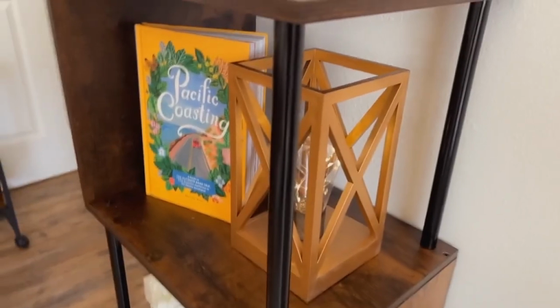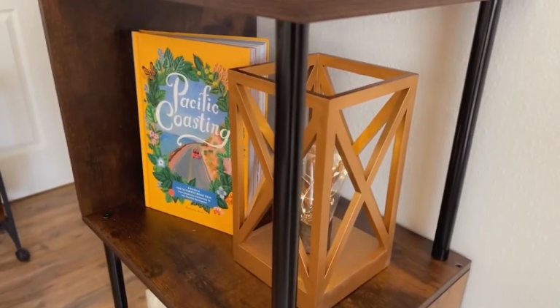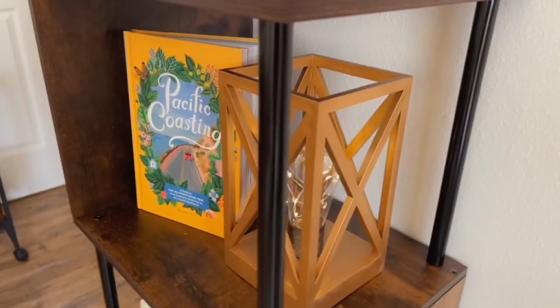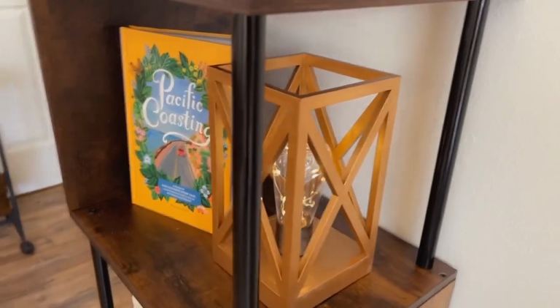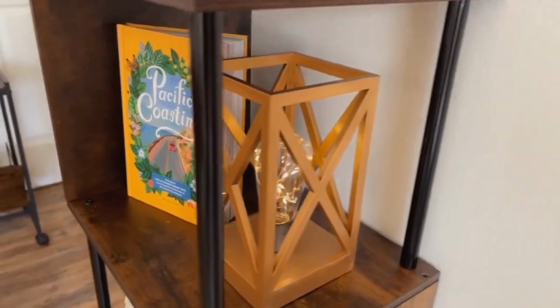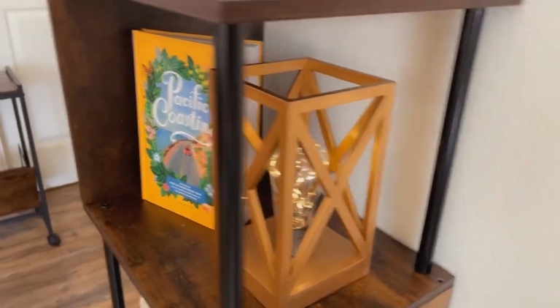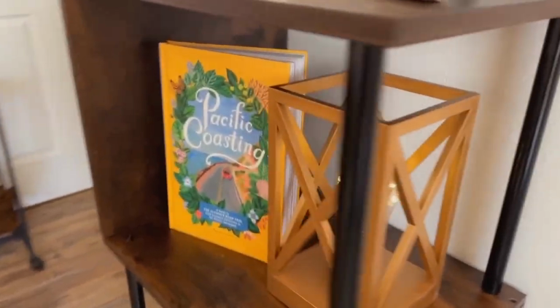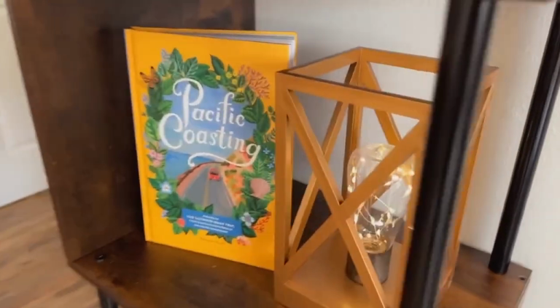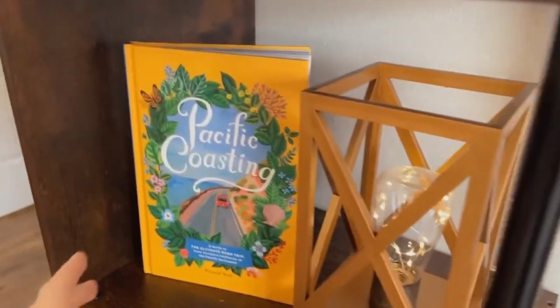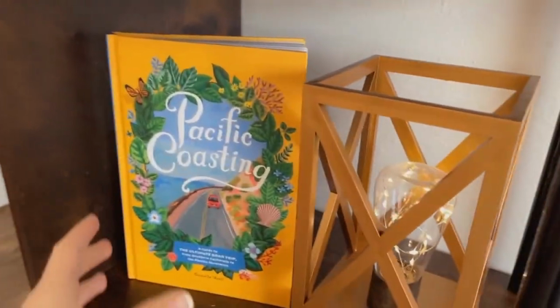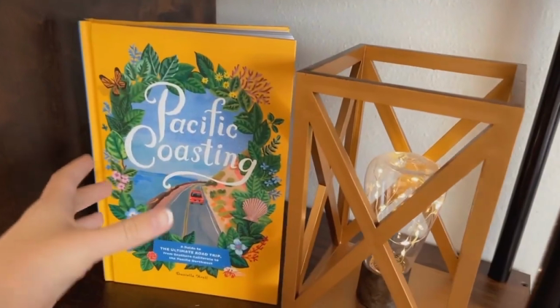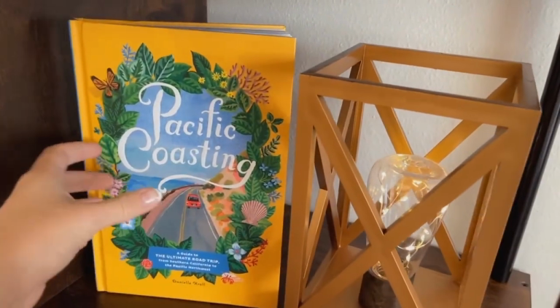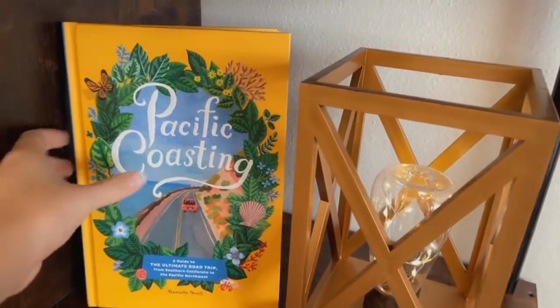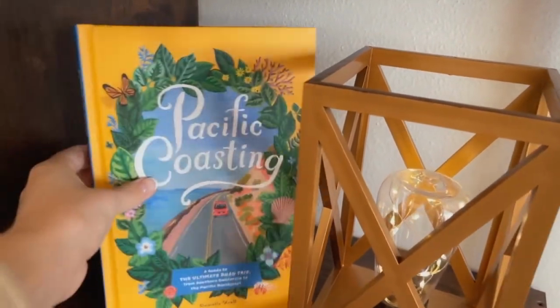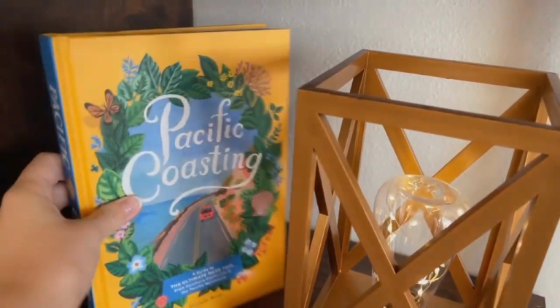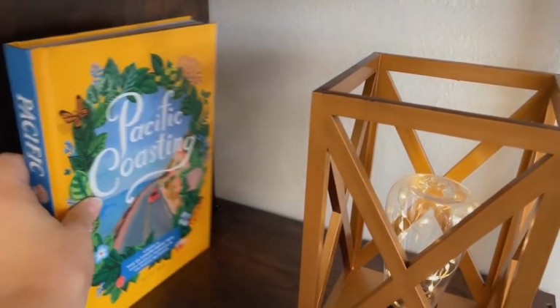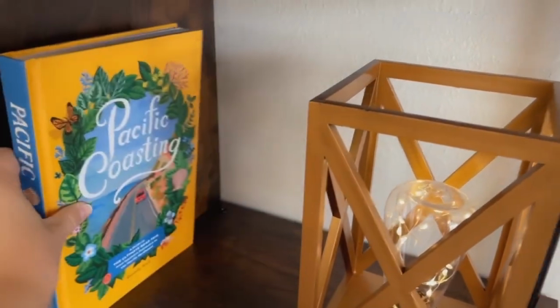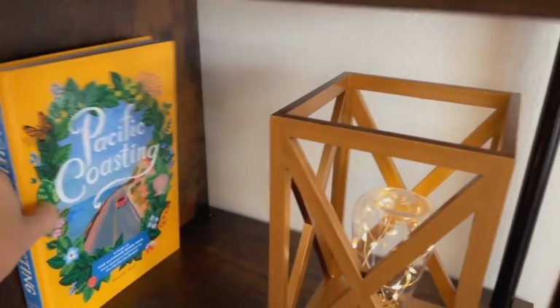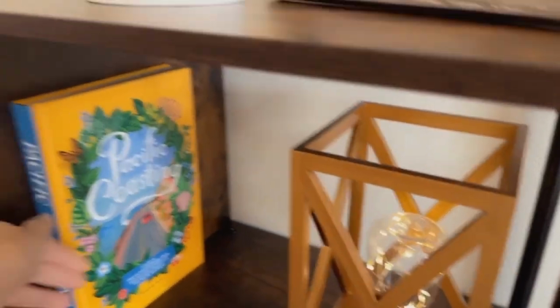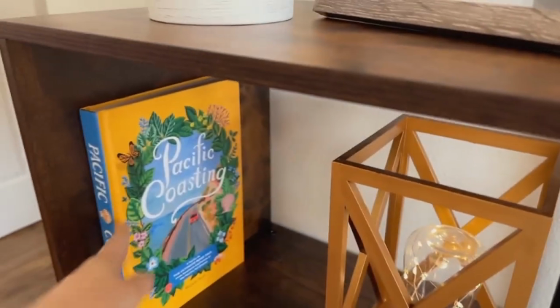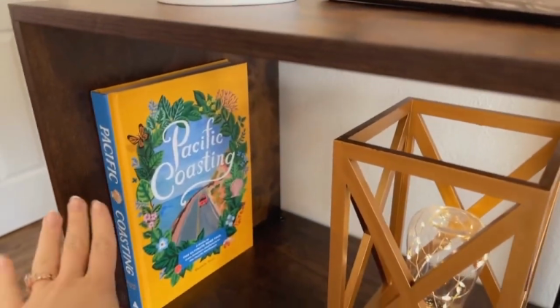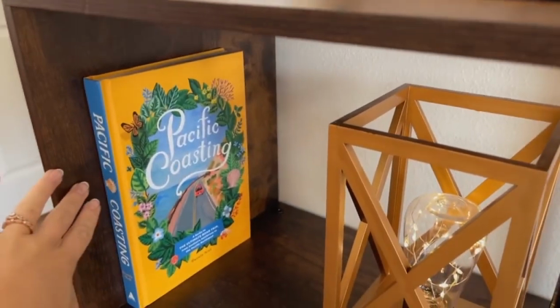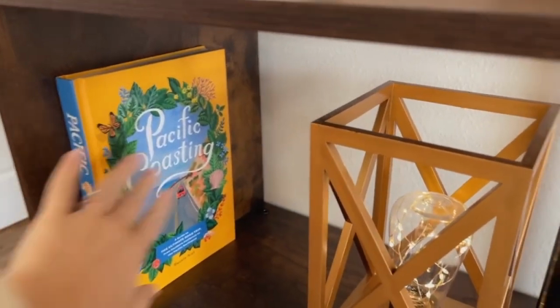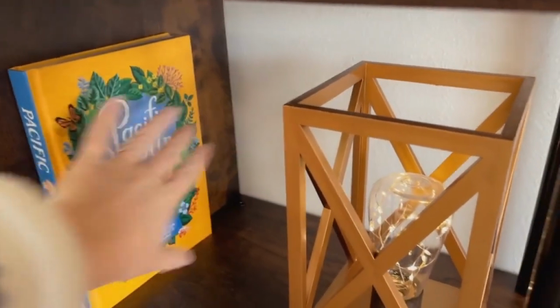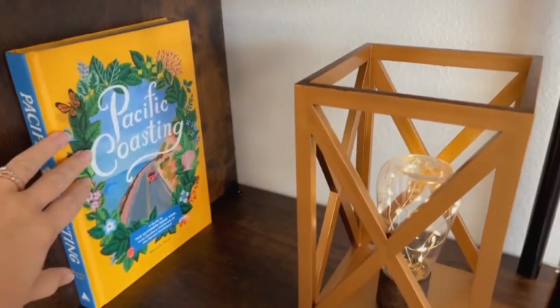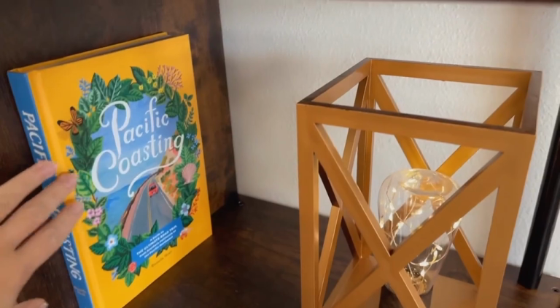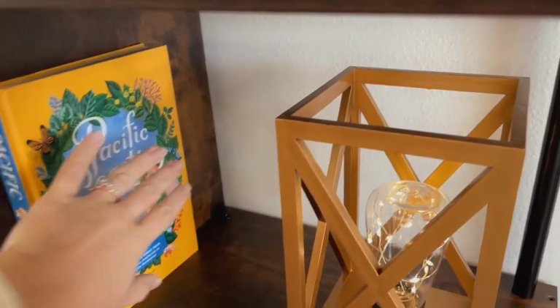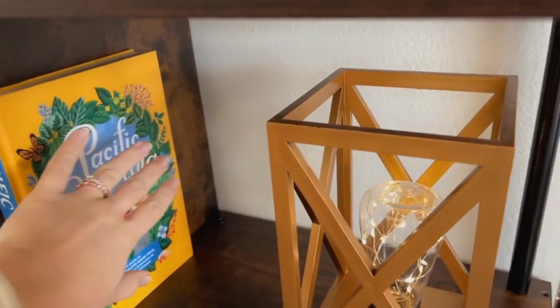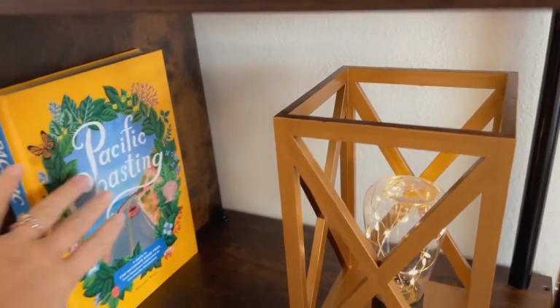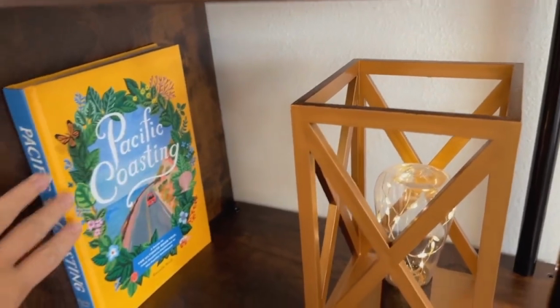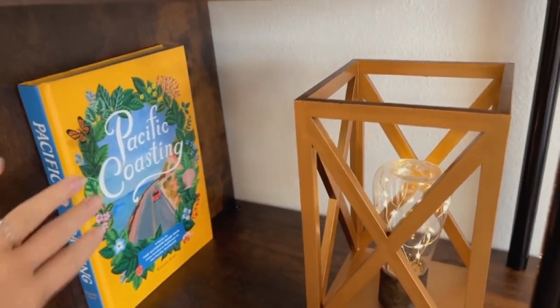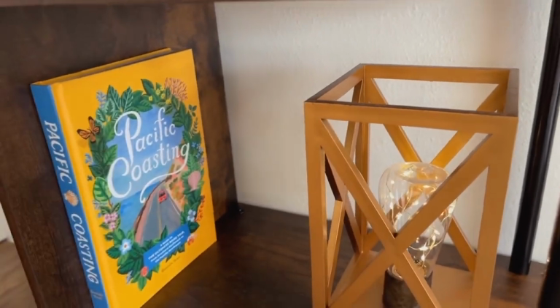Like I said before, each shelf has a lot of space. So if I wanted to just put this book up against the wall itself, it still has so much space on the wall, so you can put wider books or taller books in here.